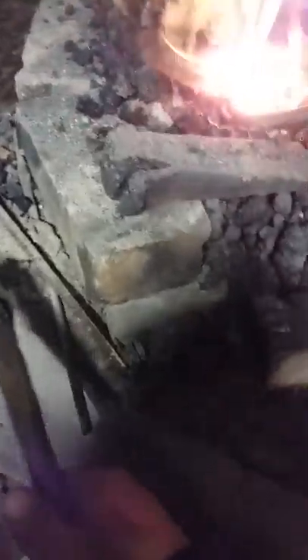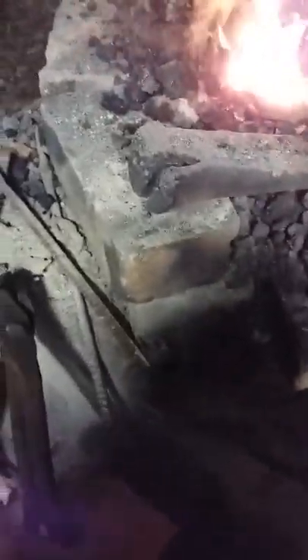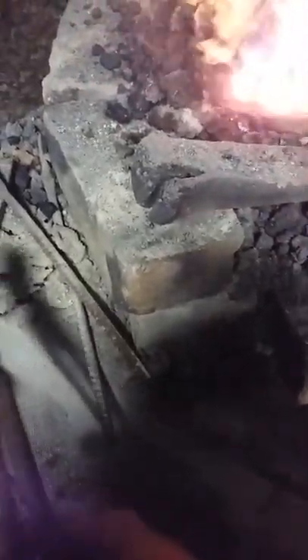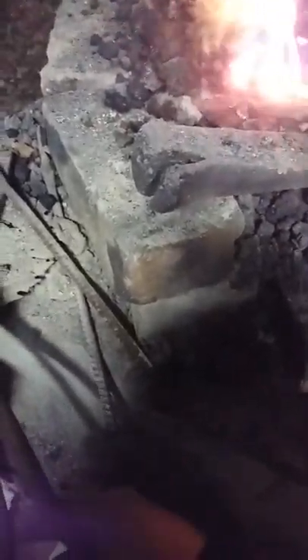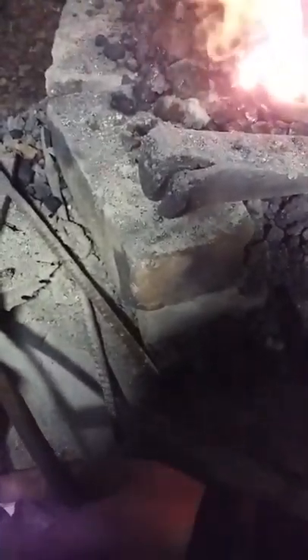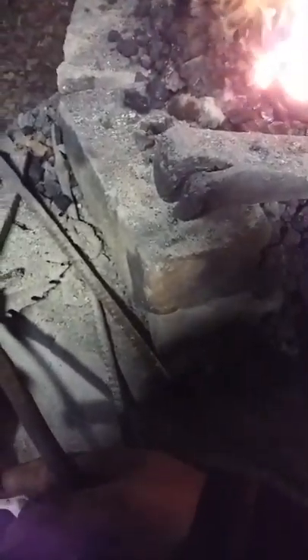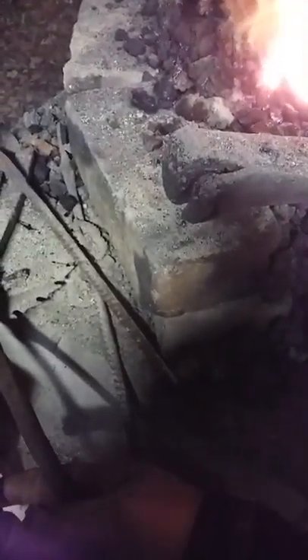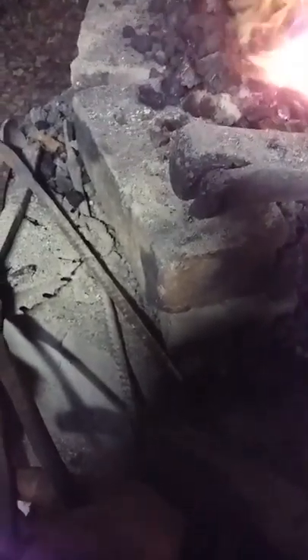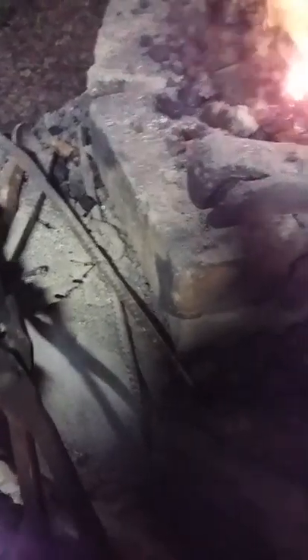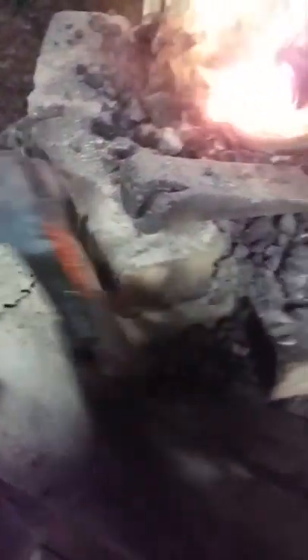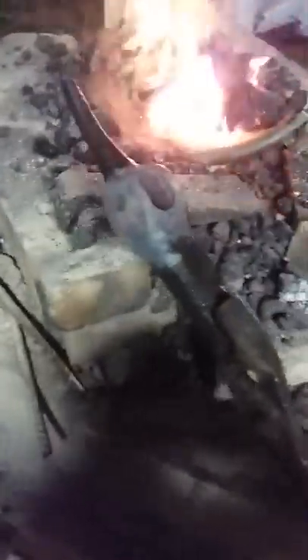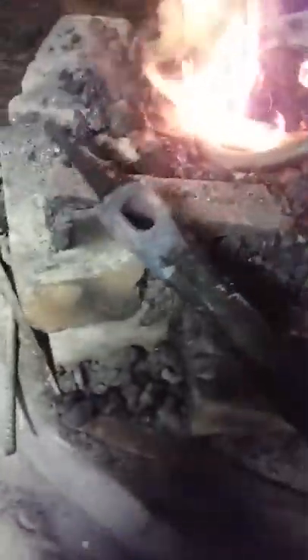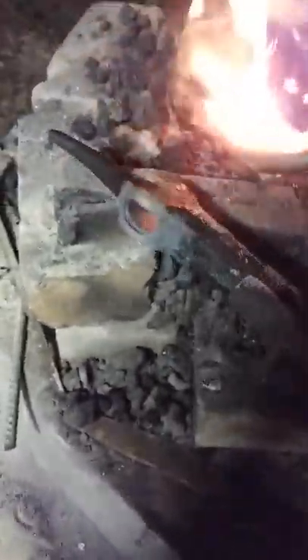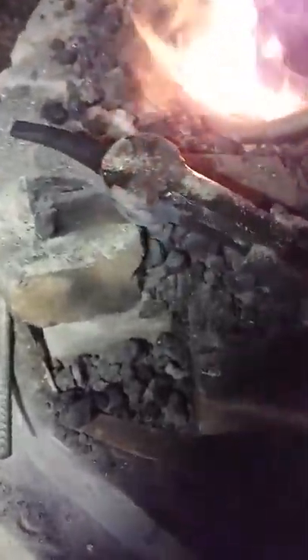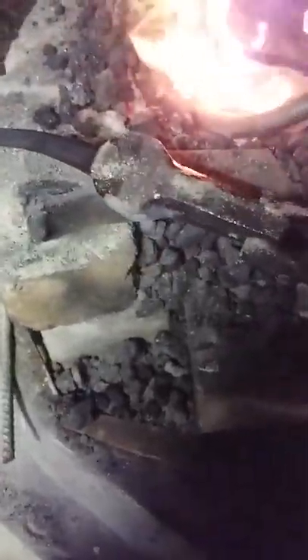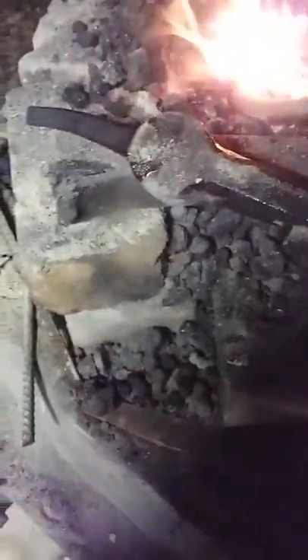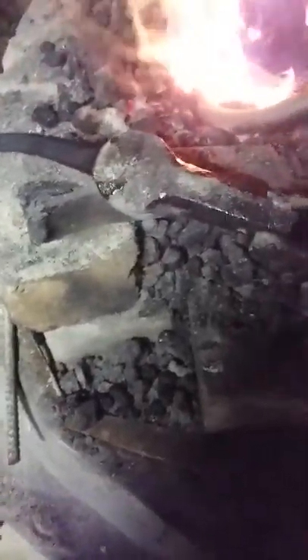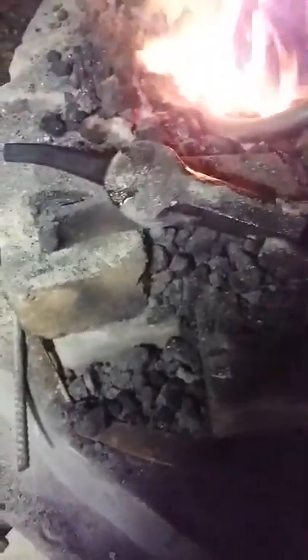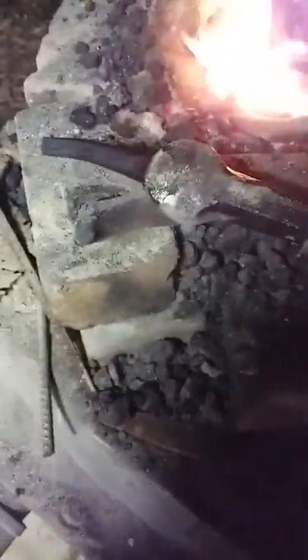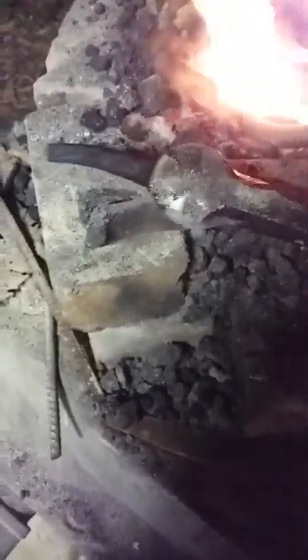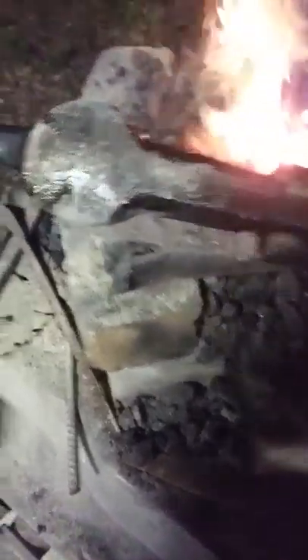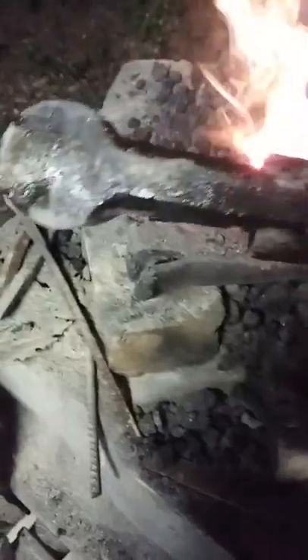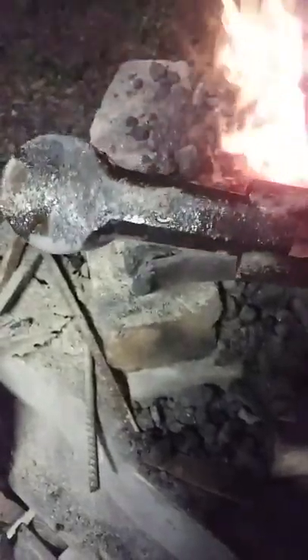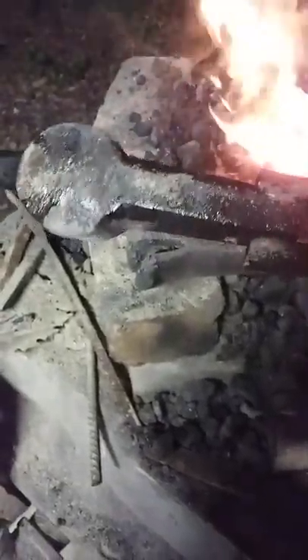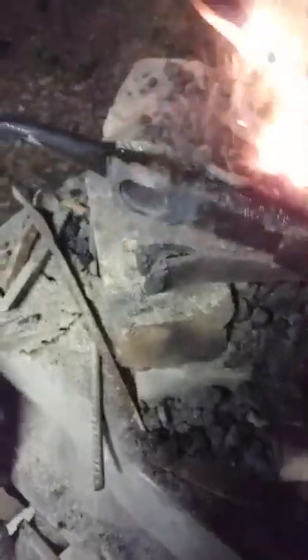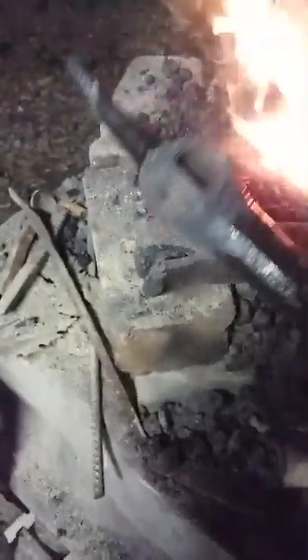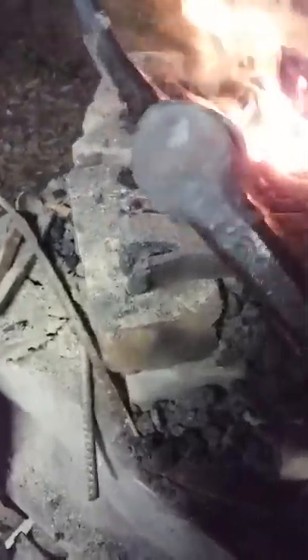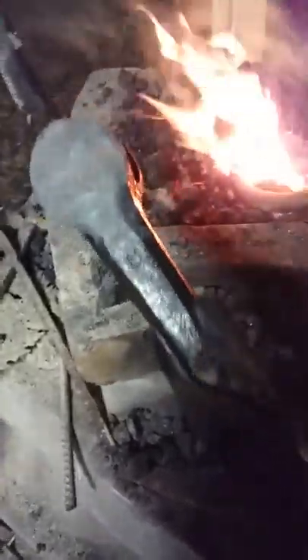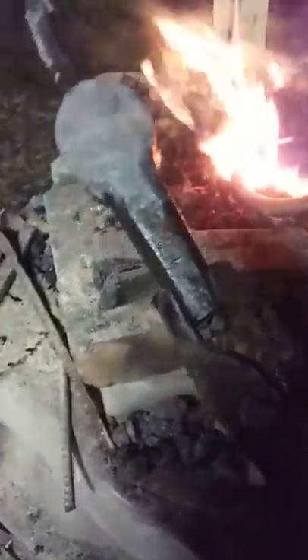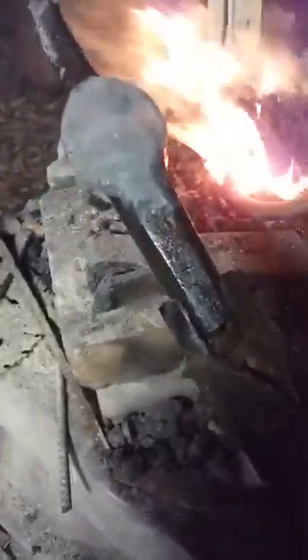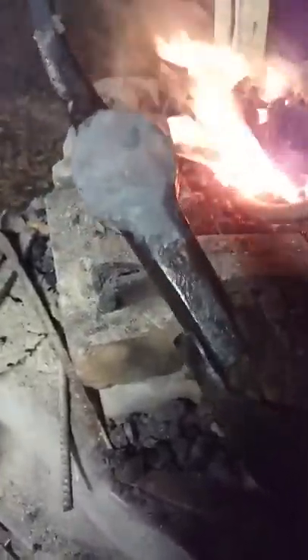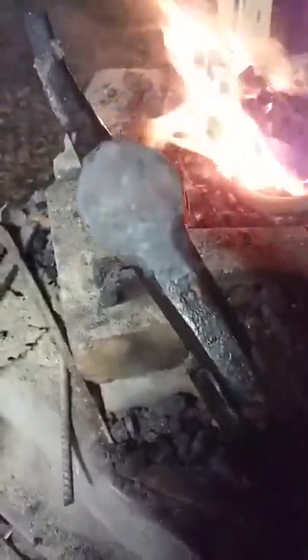I'm working on a ball peen hammer and I have clenched both ends. This is what I consider to be a finished product as far as the warhammer body is concerned.